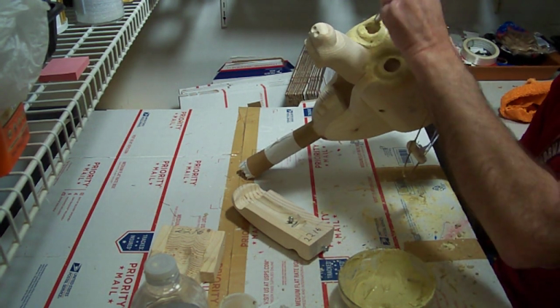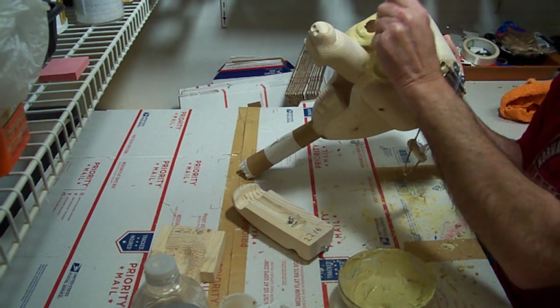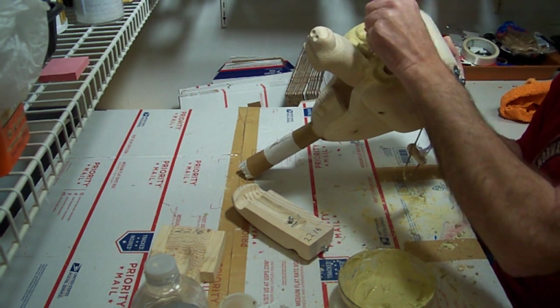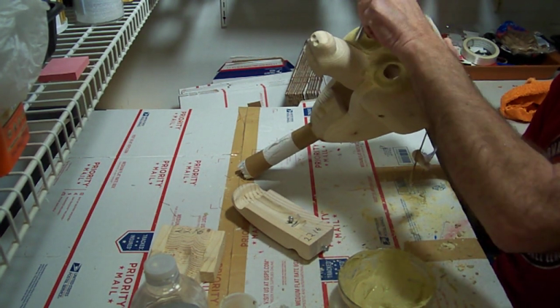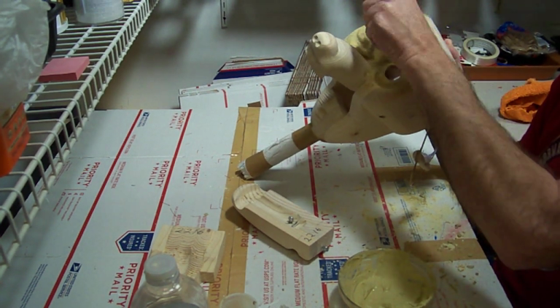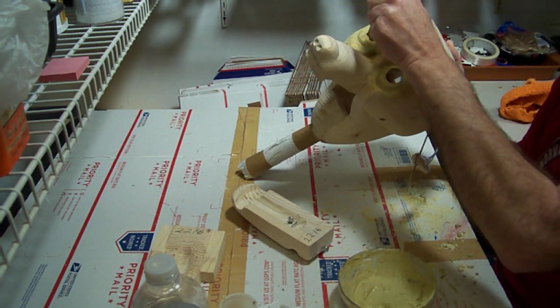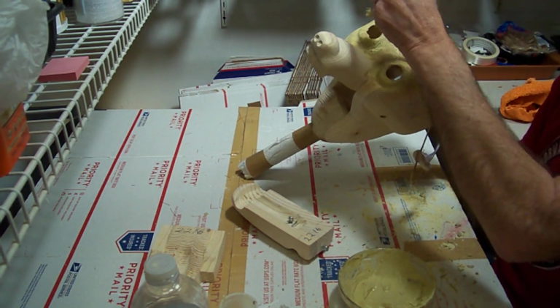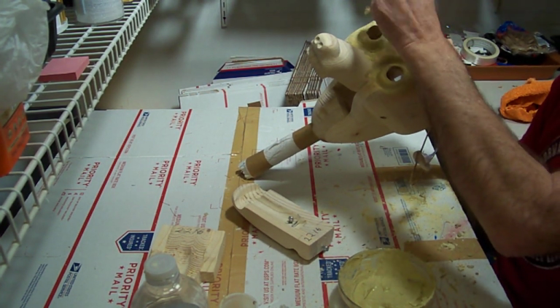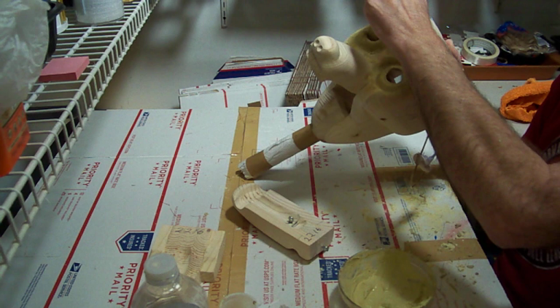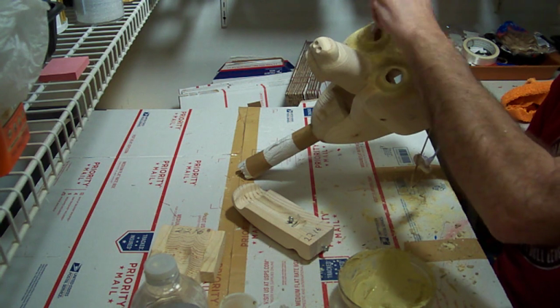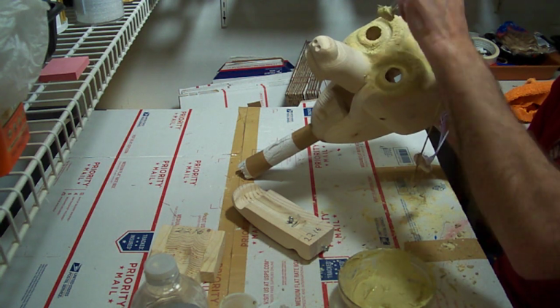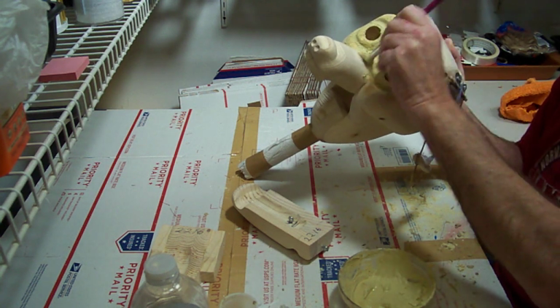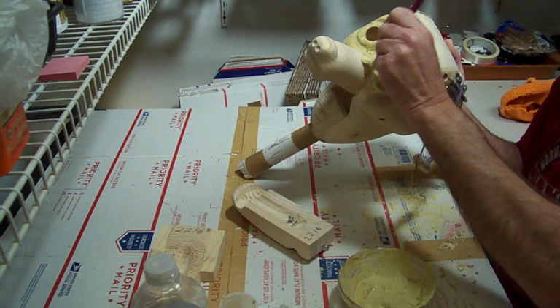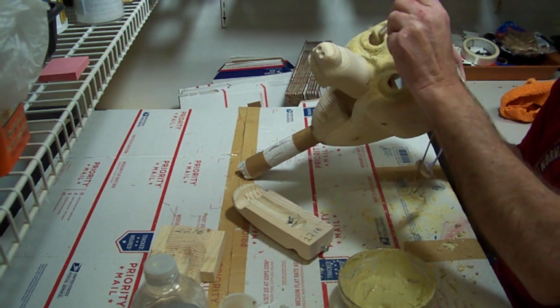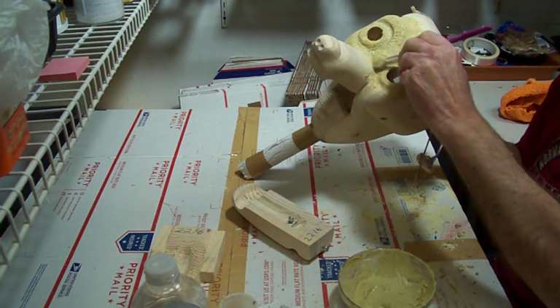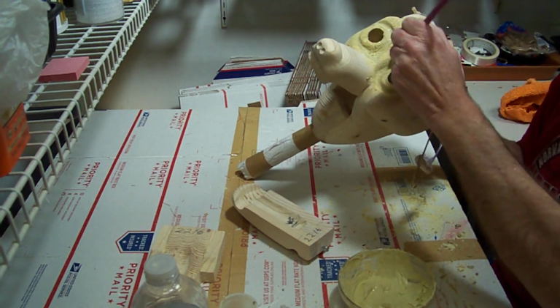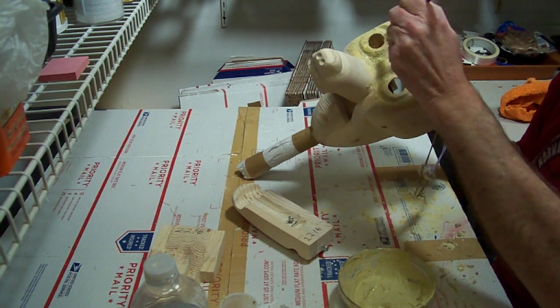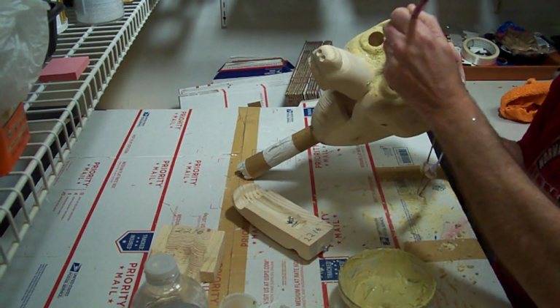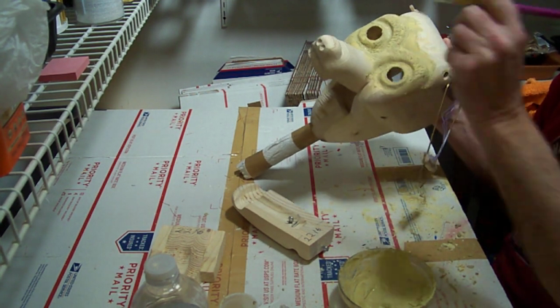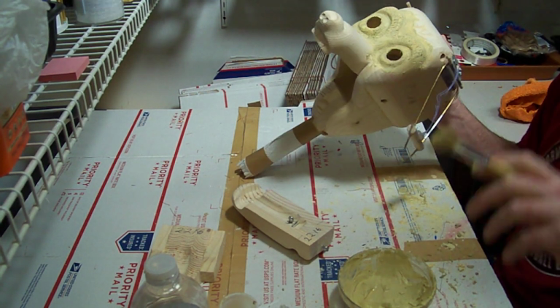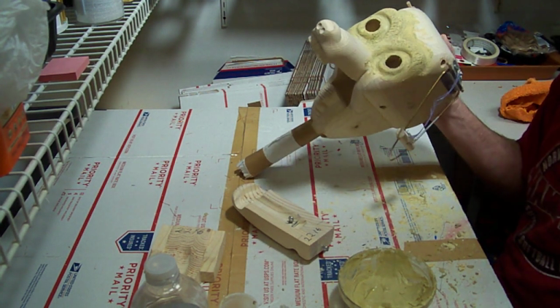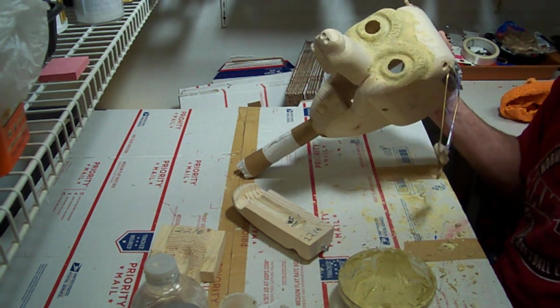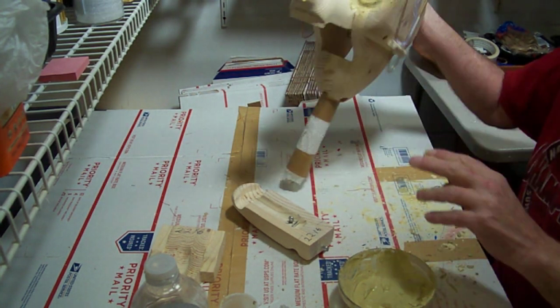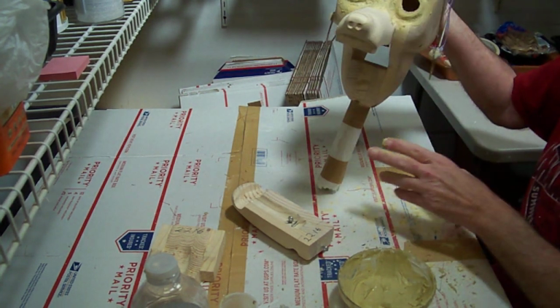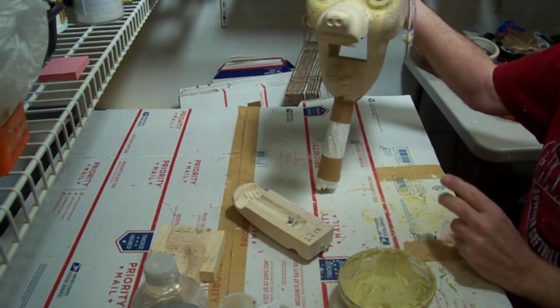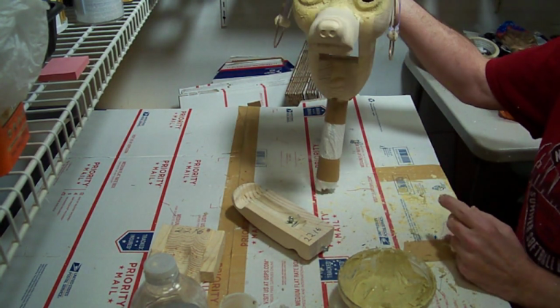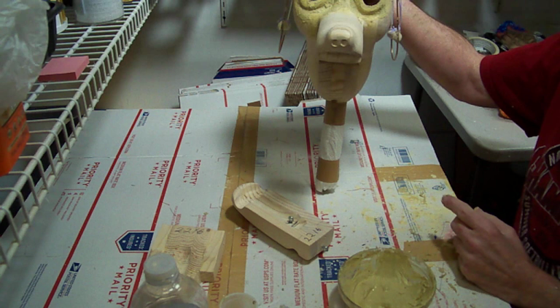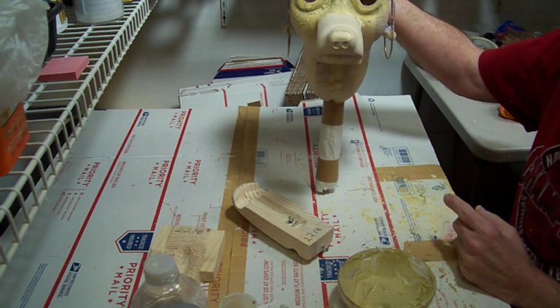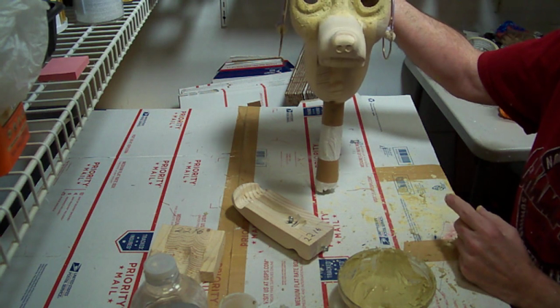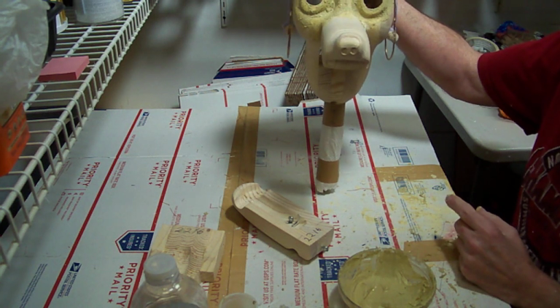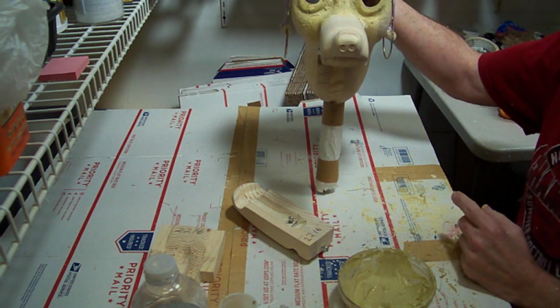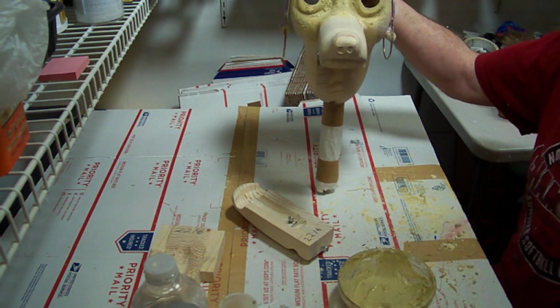We're going to continue on with this, get the entire head coated, let it dry, then we'll move on to the next step. Thanks for watching.